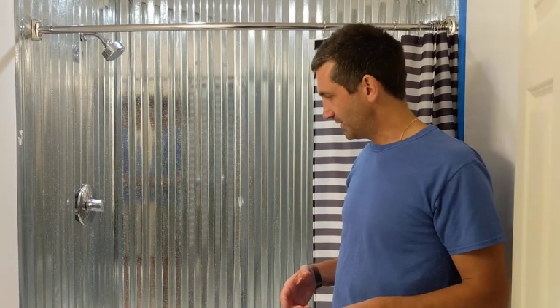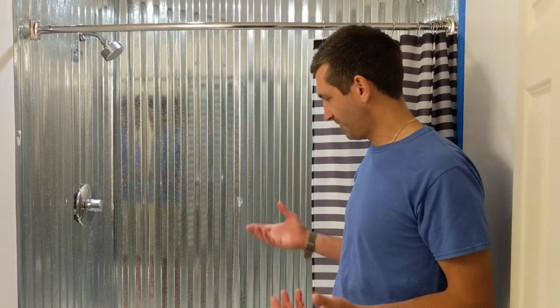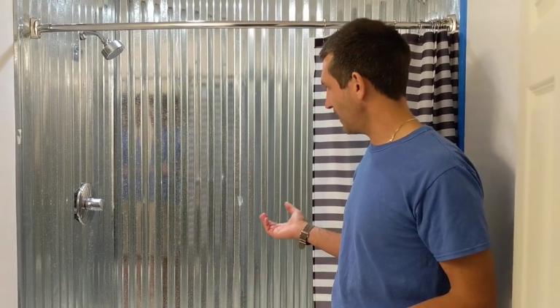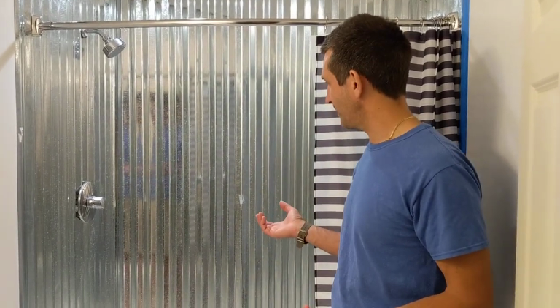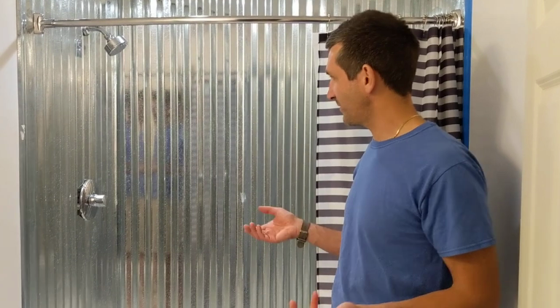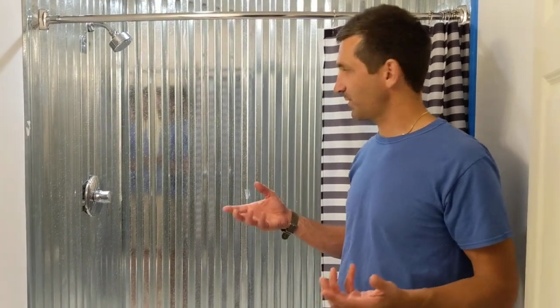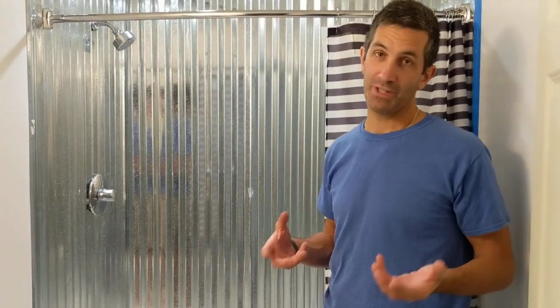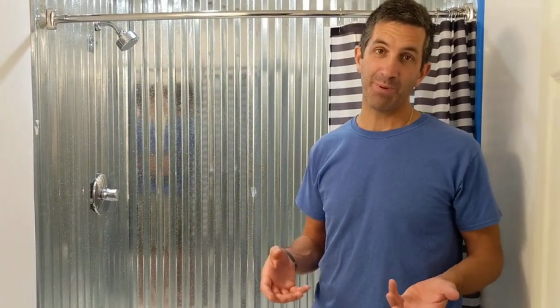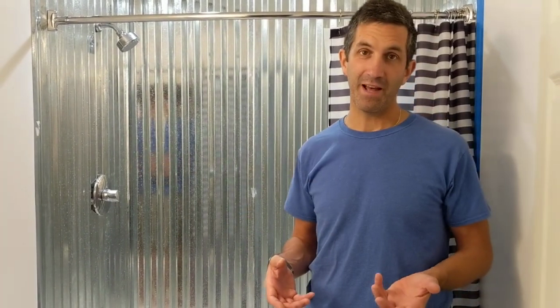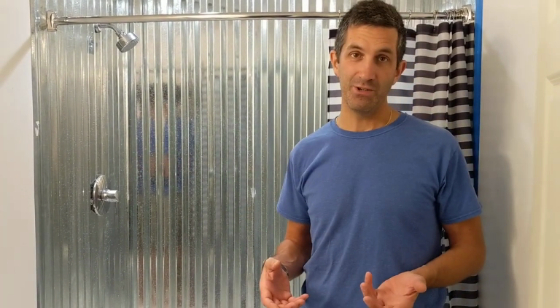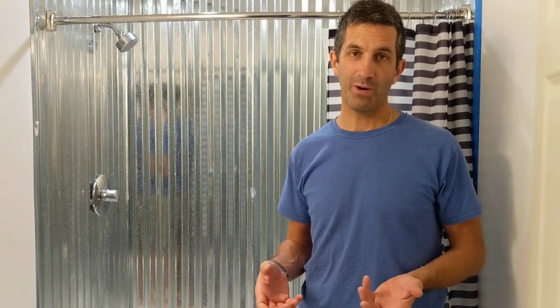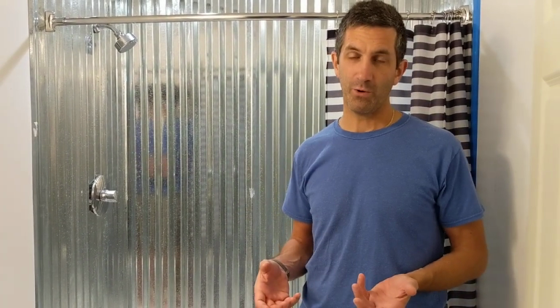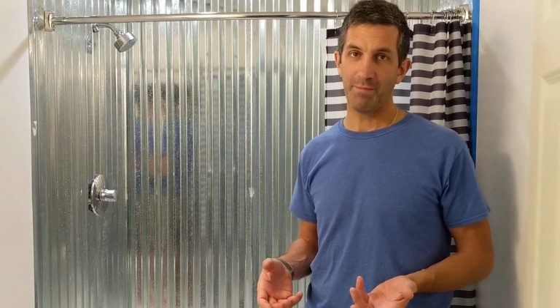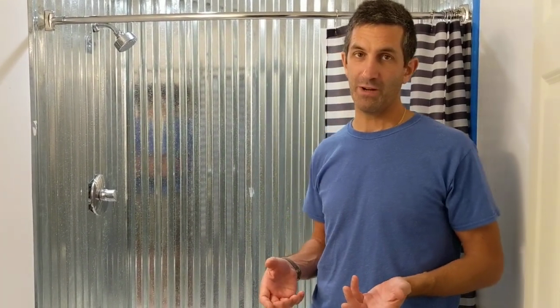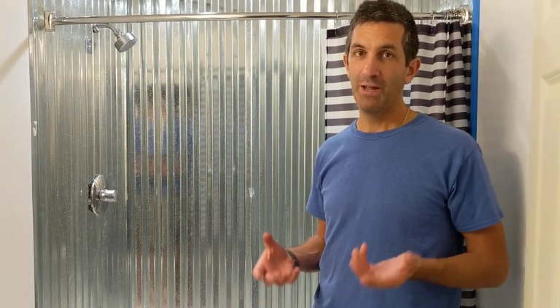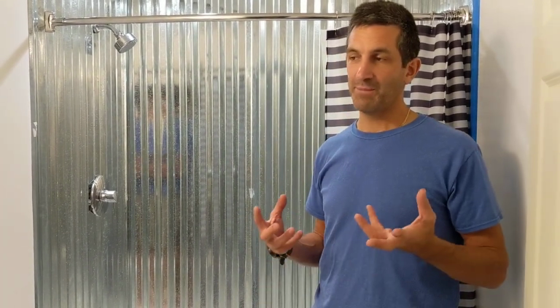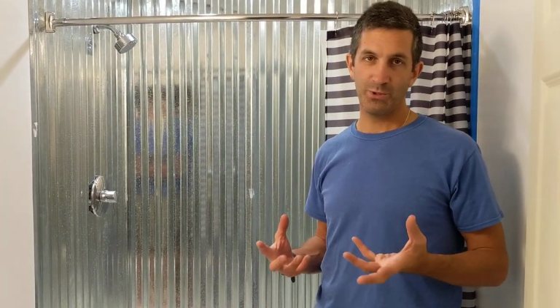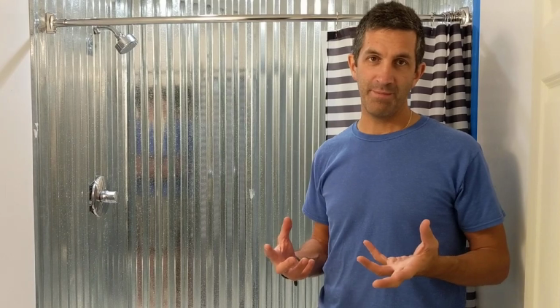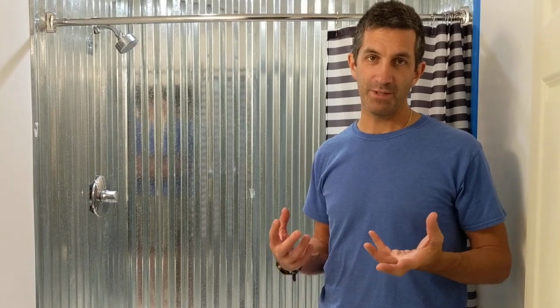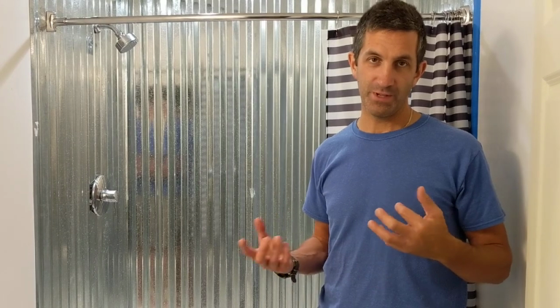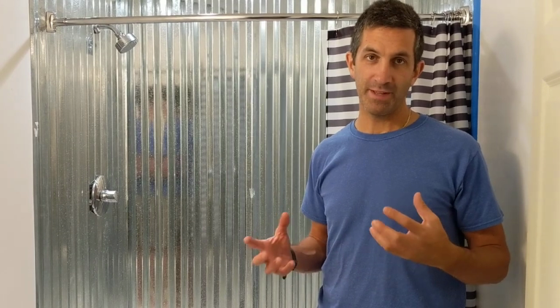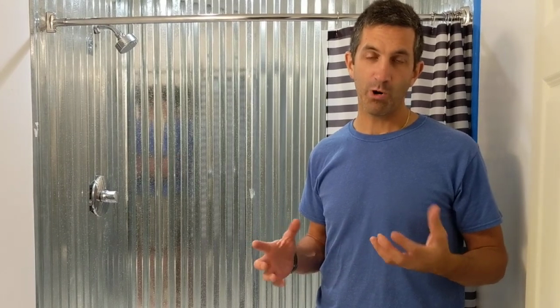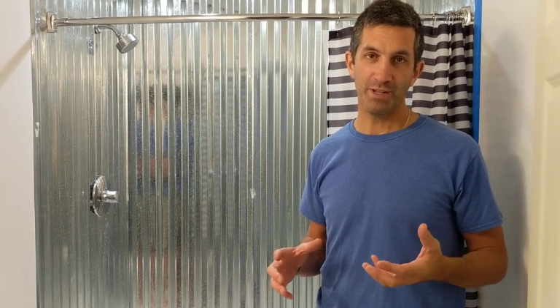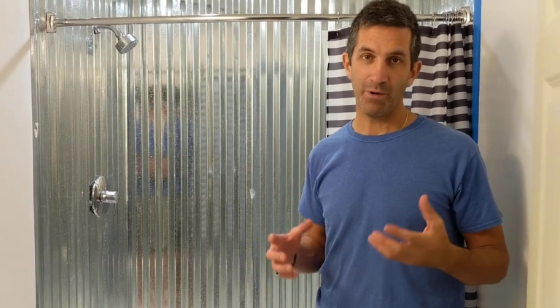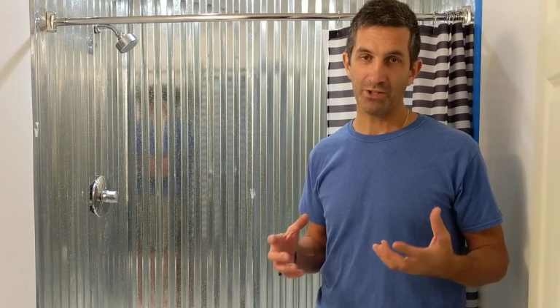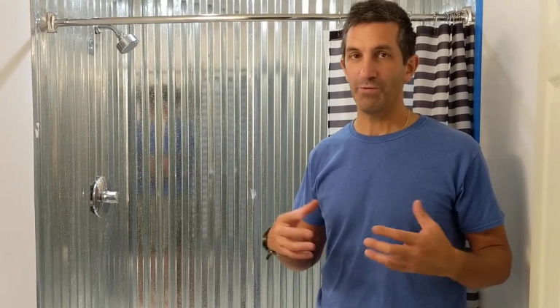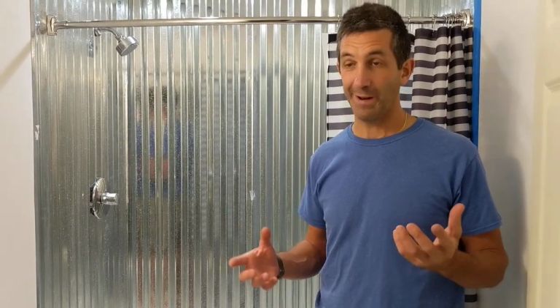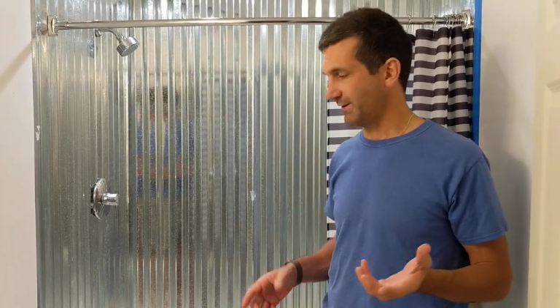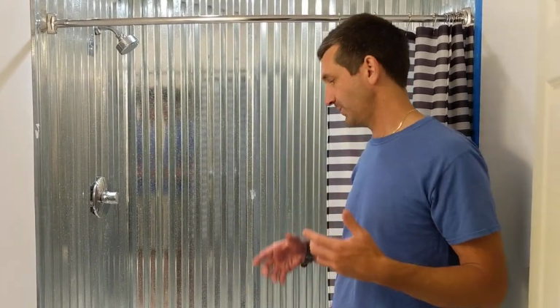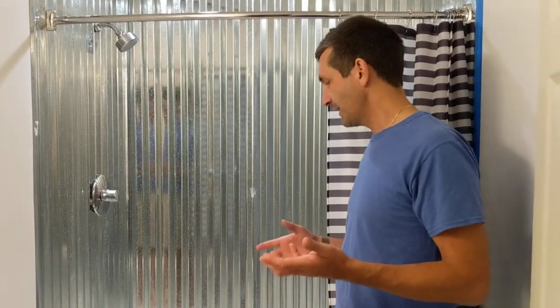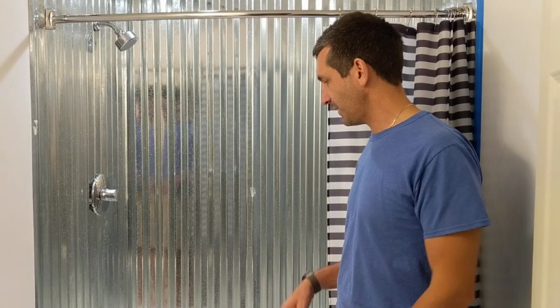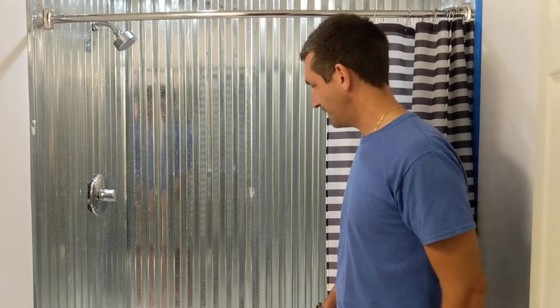So first off, if you're watching this, you've probably decided to do a corrugated metal shower. I'm doing two of them. You'll see the one that's partially done — I wanted to catch the whole video but I didn't. So let's get right to it.